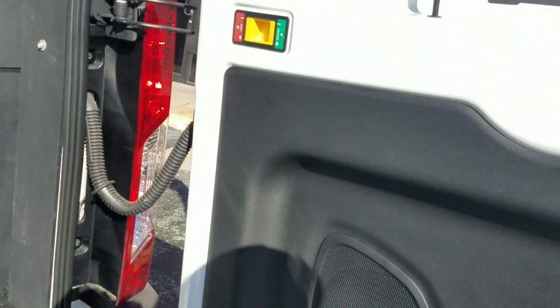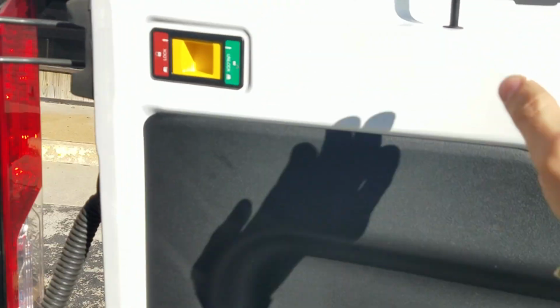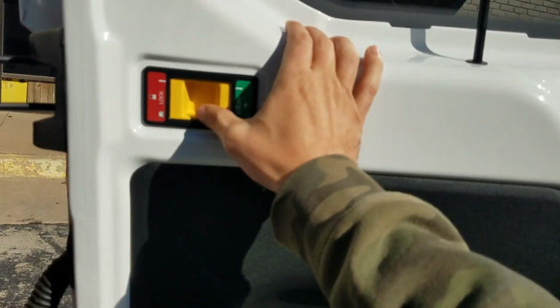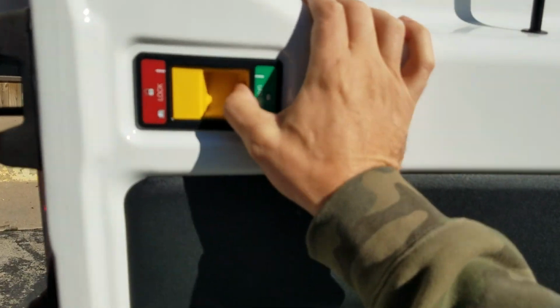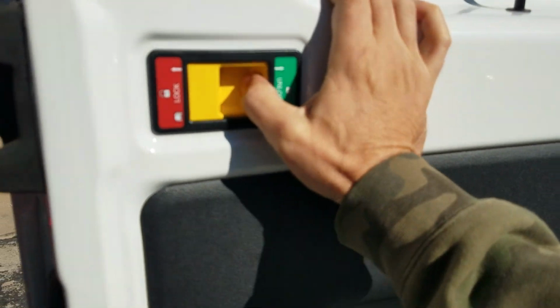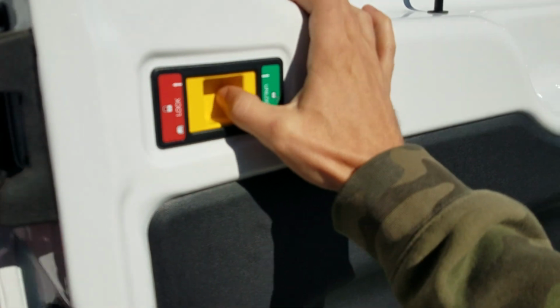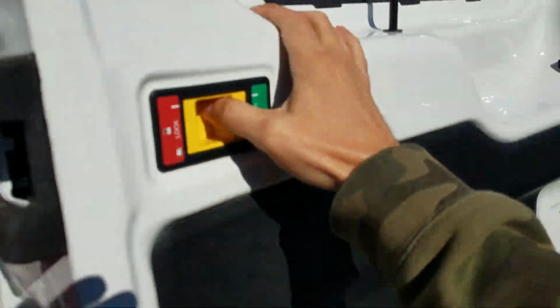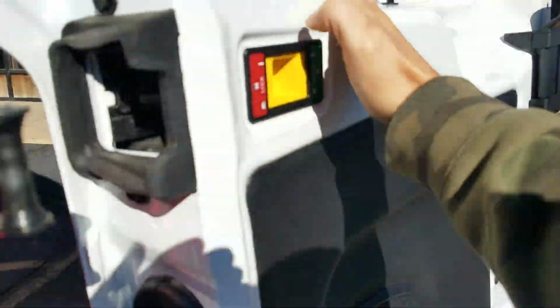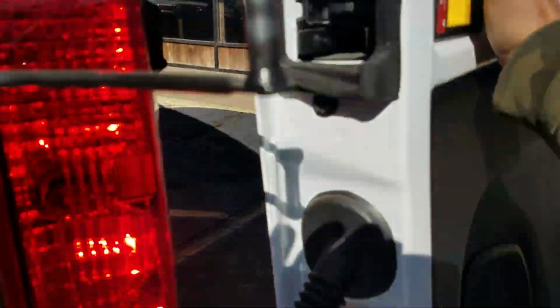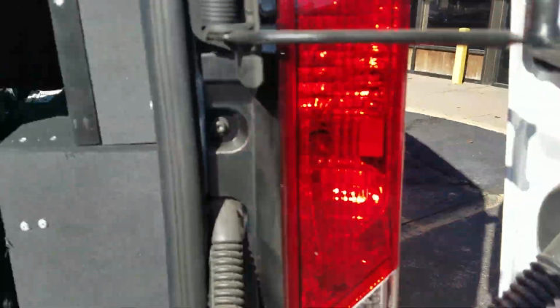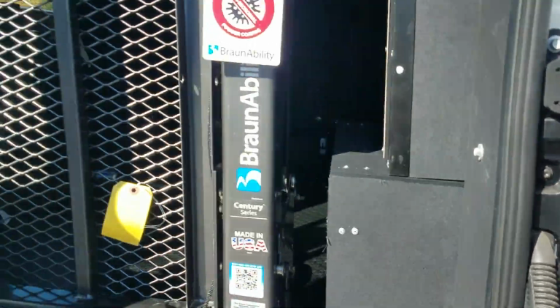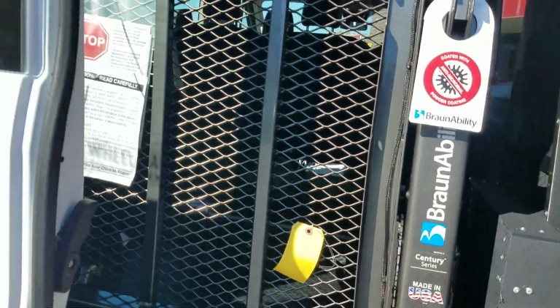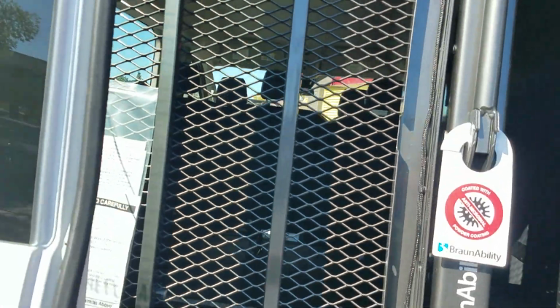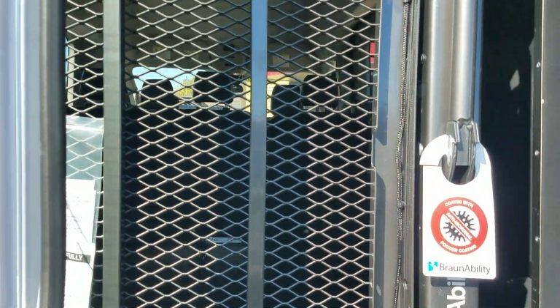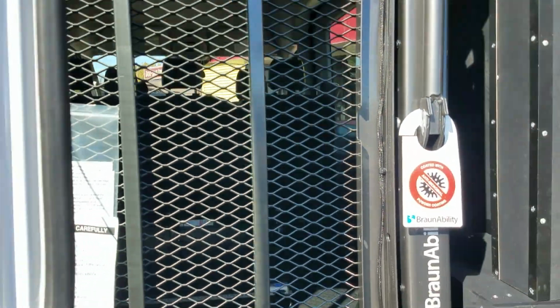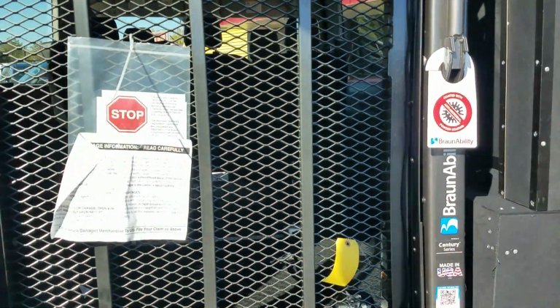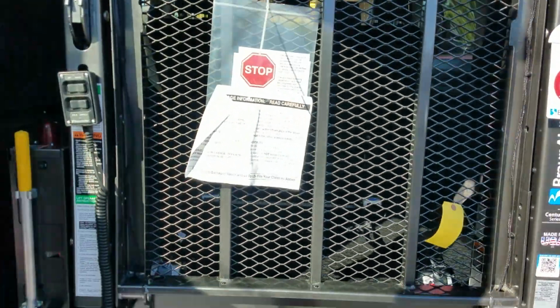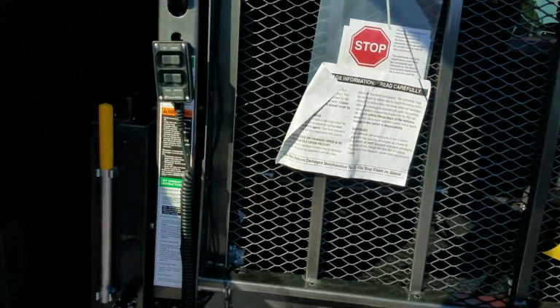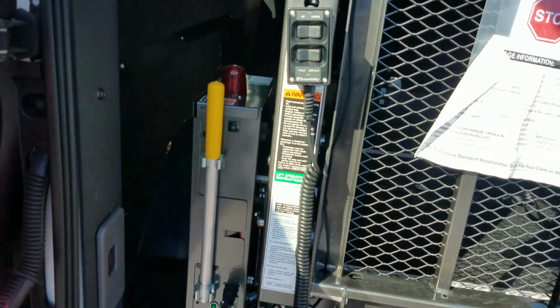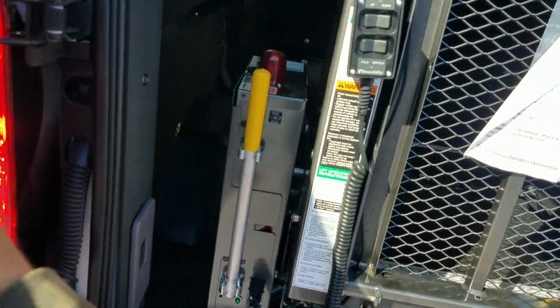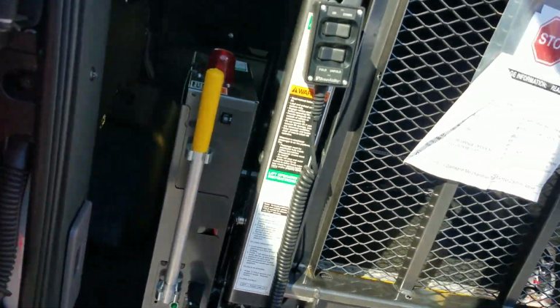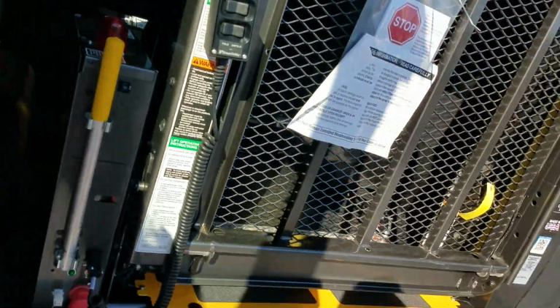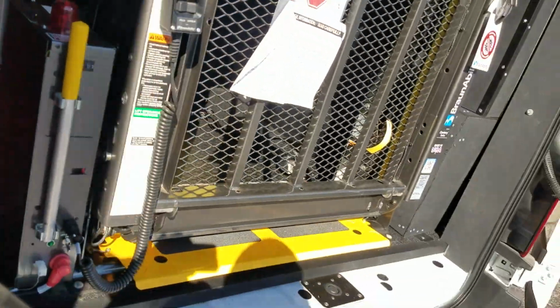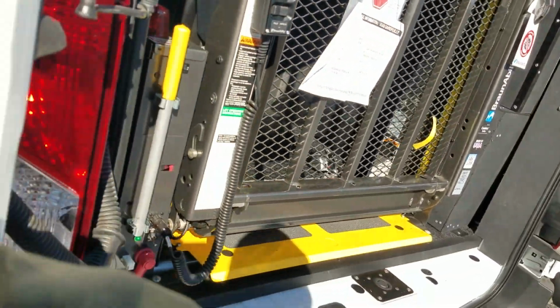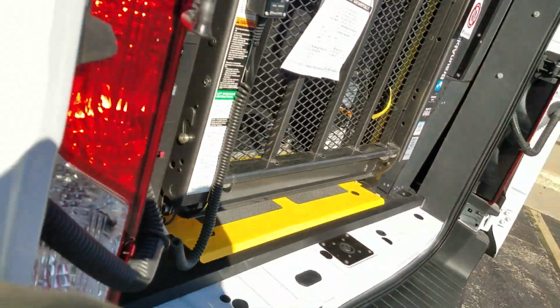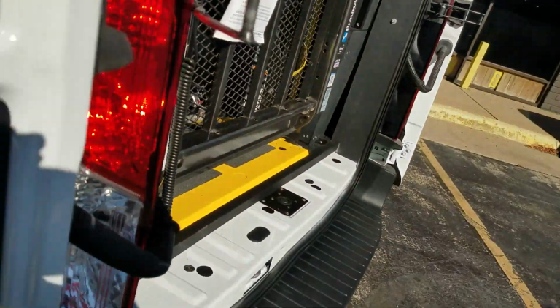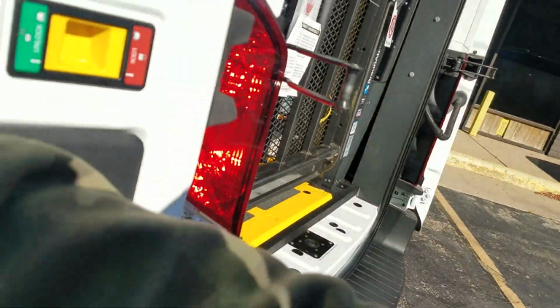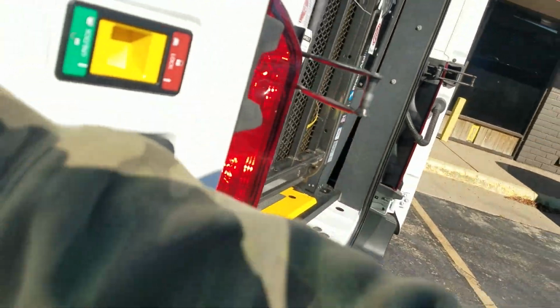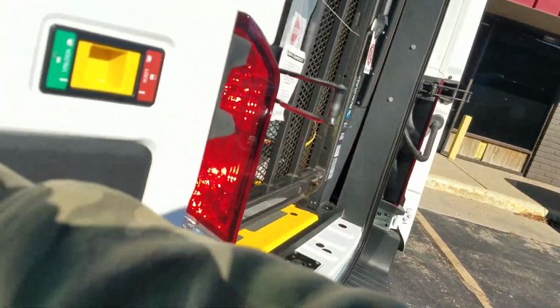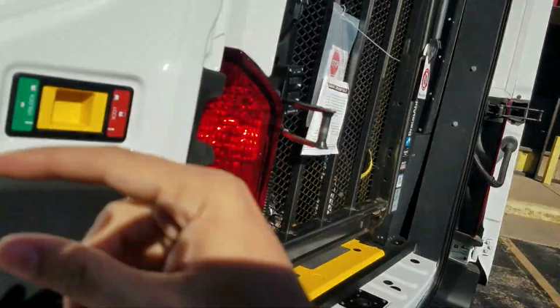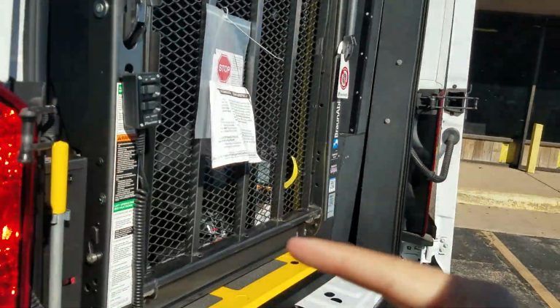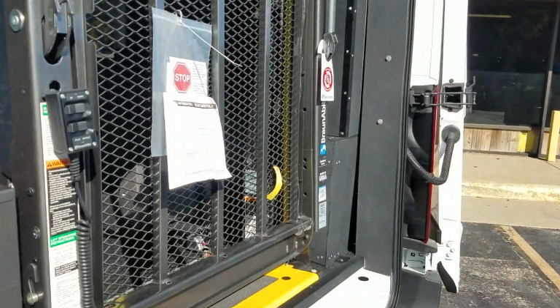For these doors, if you want to open them all the way, you hit the unlock and swing them all the way open. As you can see, it's got the rear entry. There's a lift inside of it. To operate this lift, the ignition has to be on.